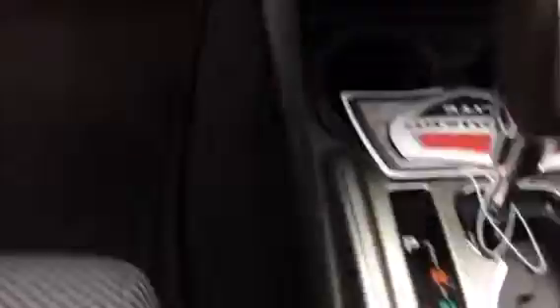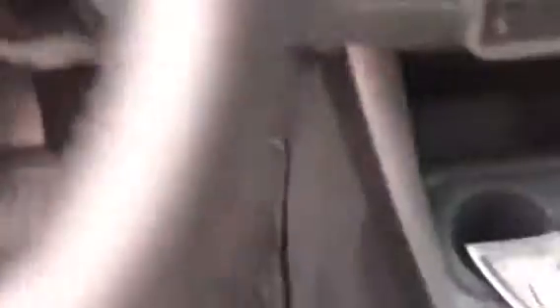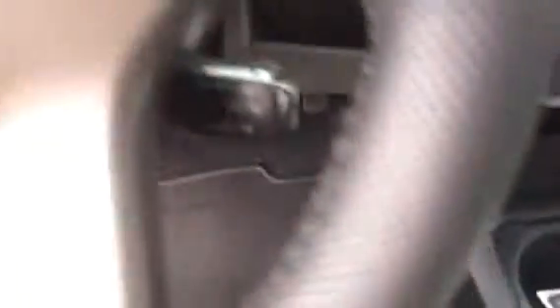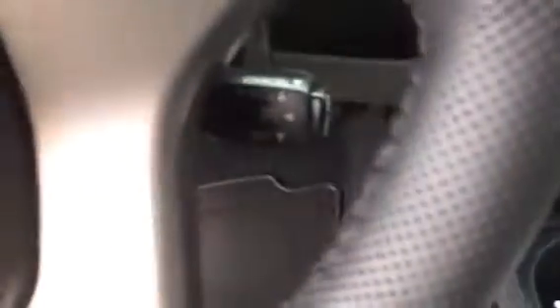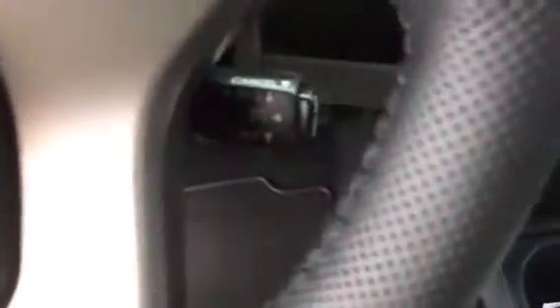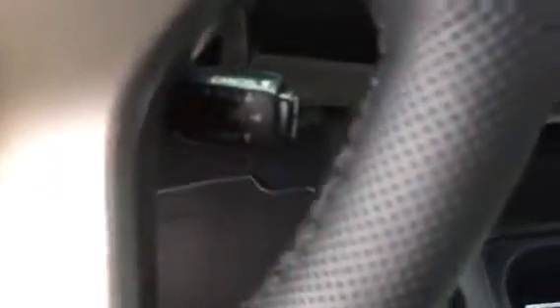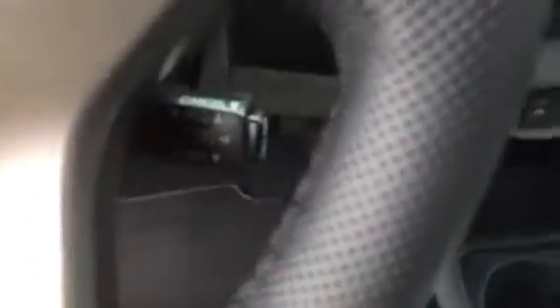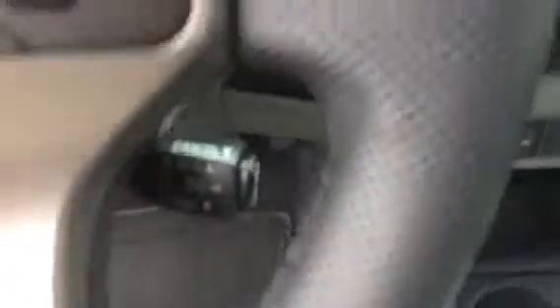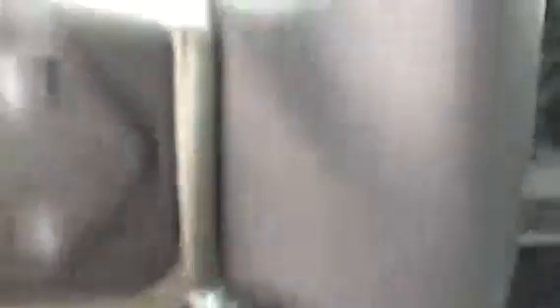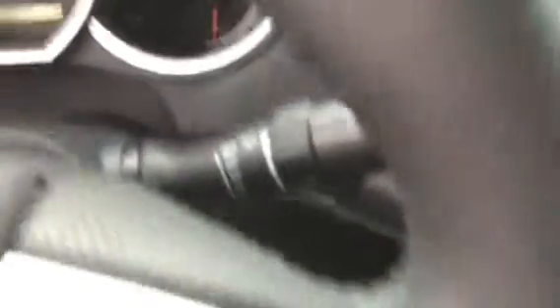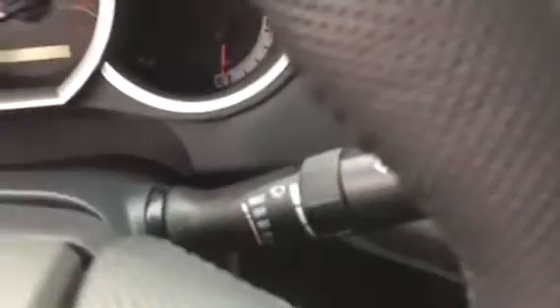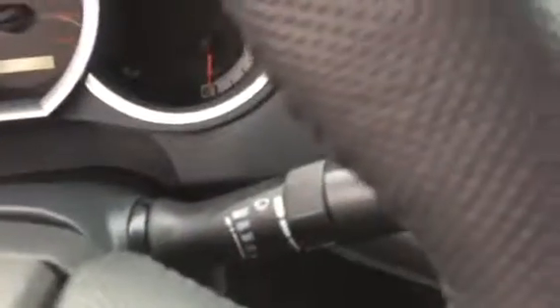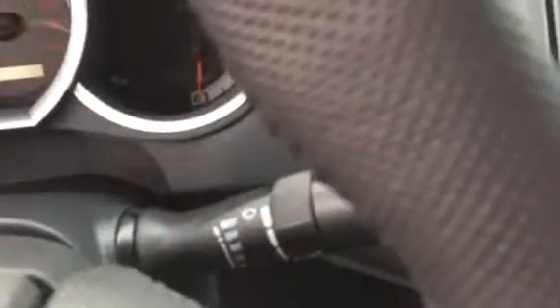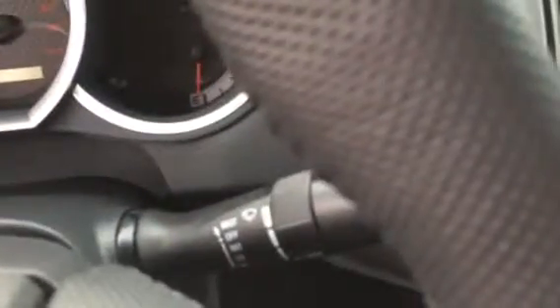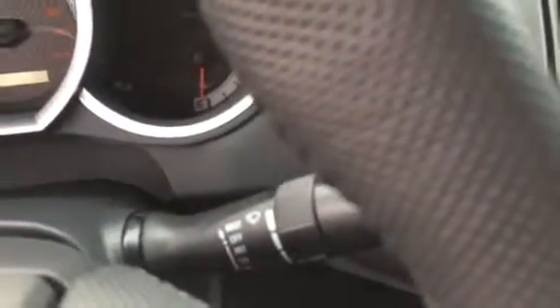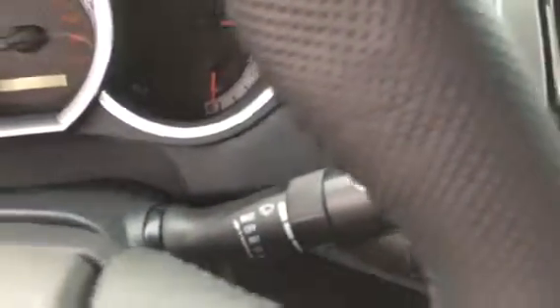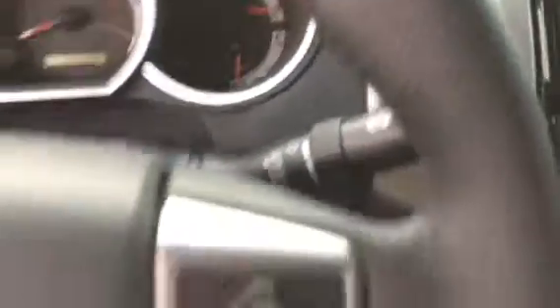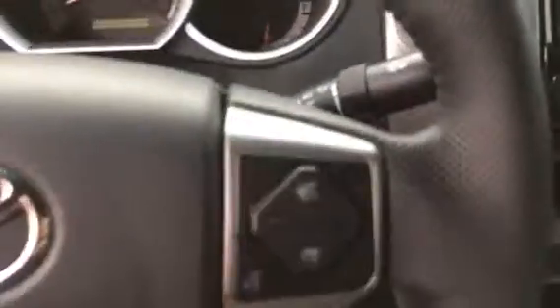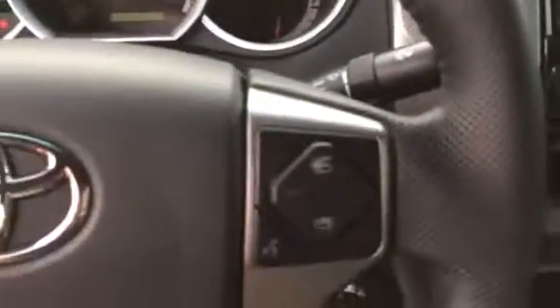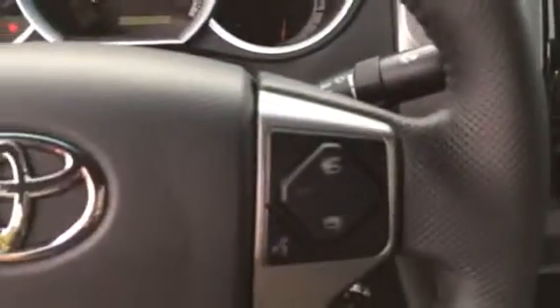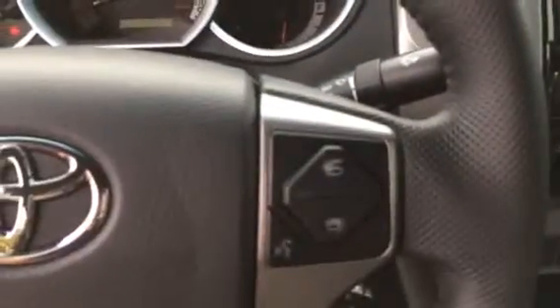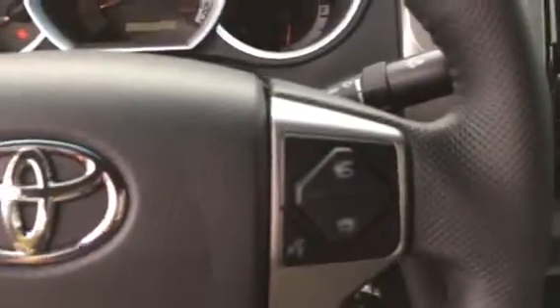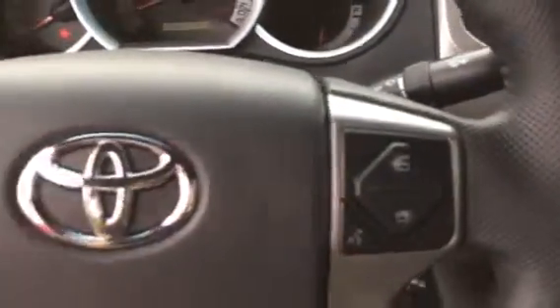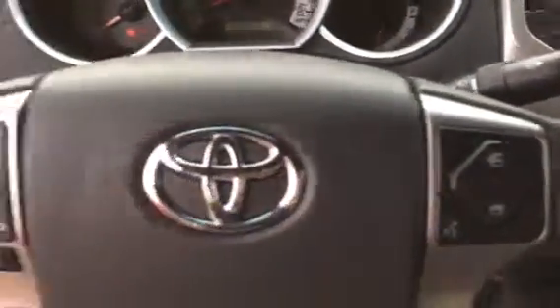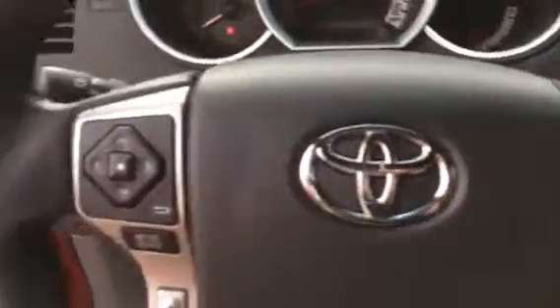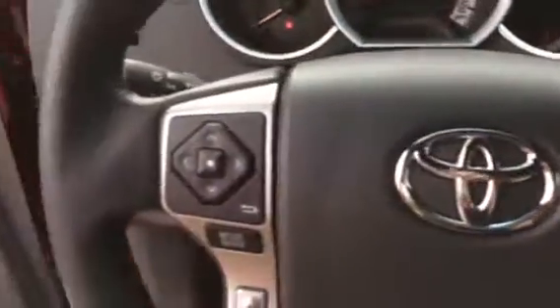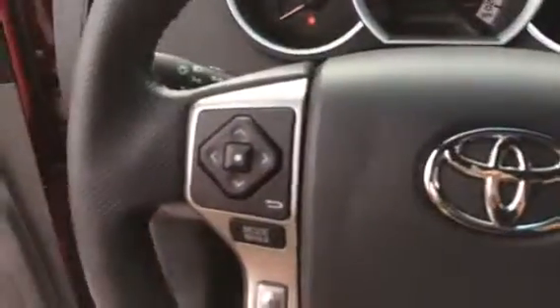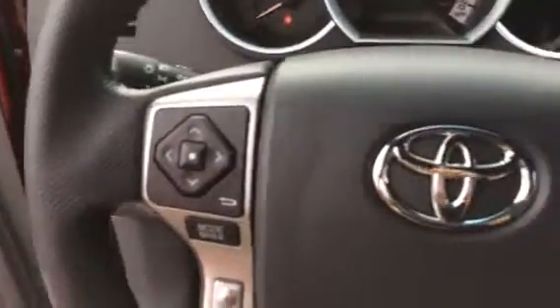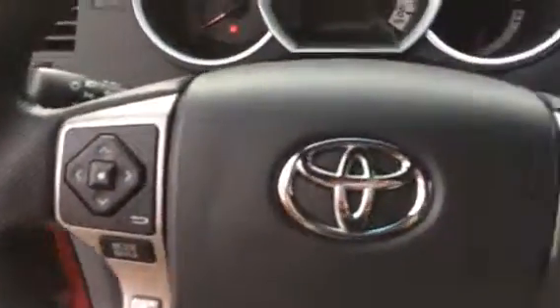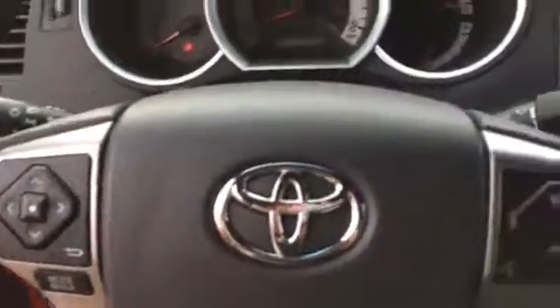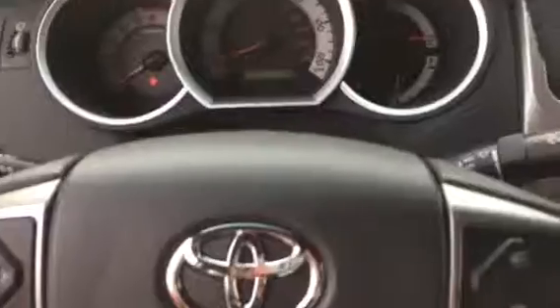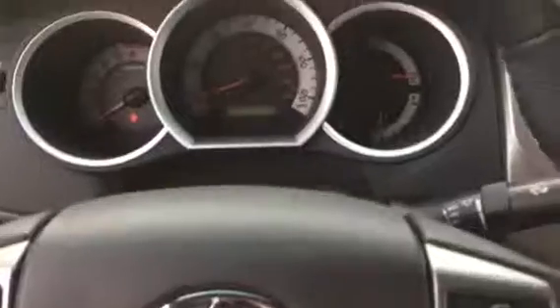Cruise control, intermediate wipers. You also have your Bluetooth and audio controls on your steering wheel as well.